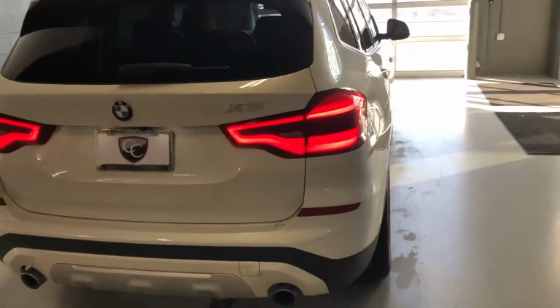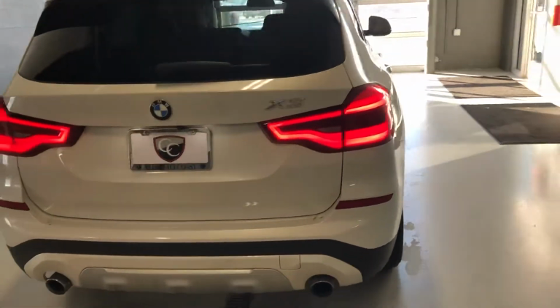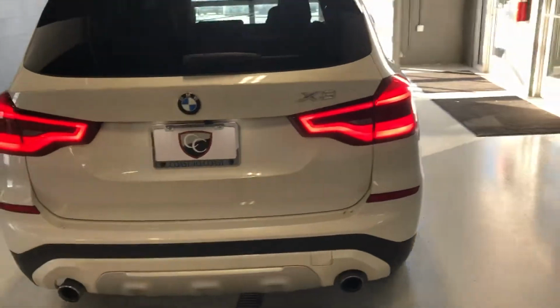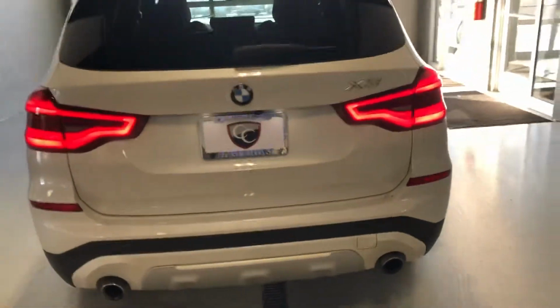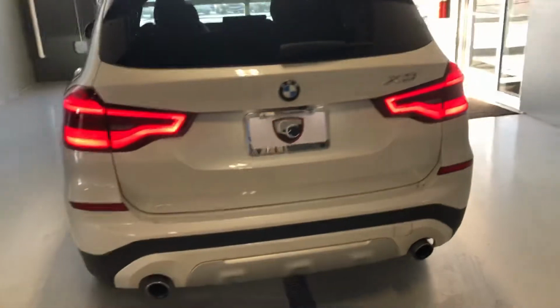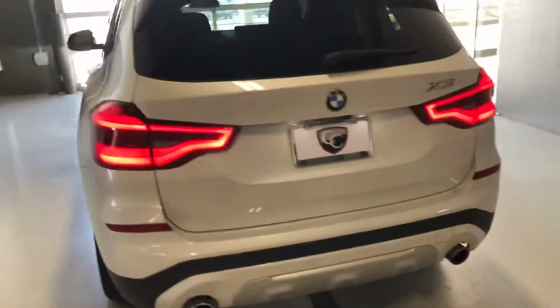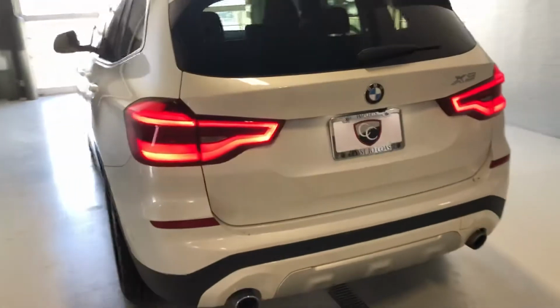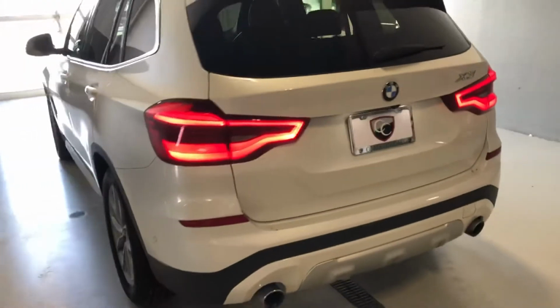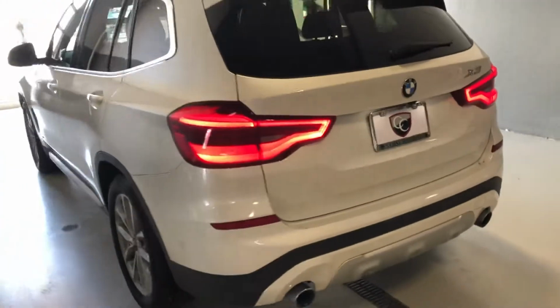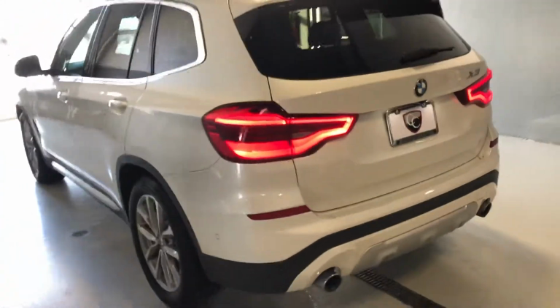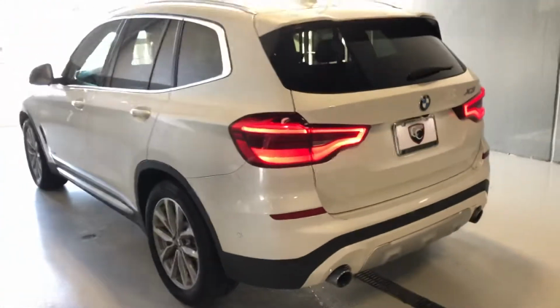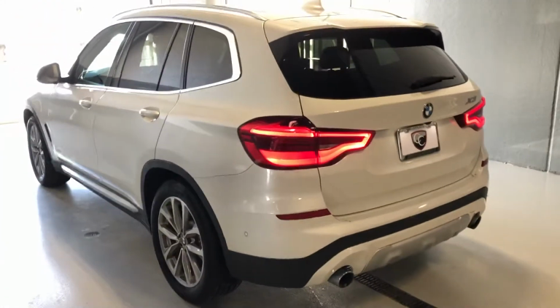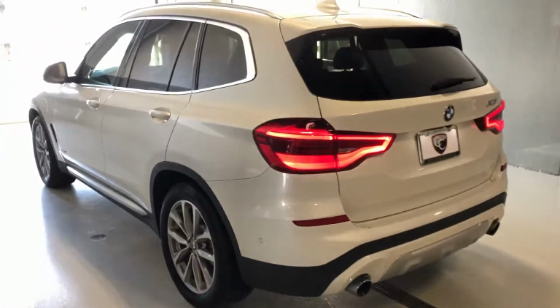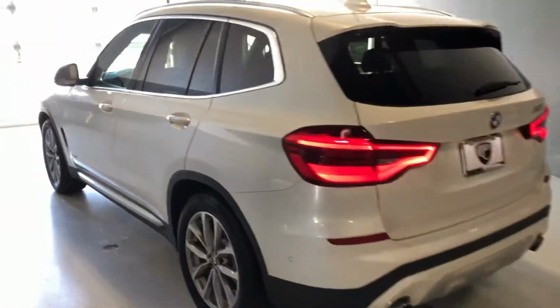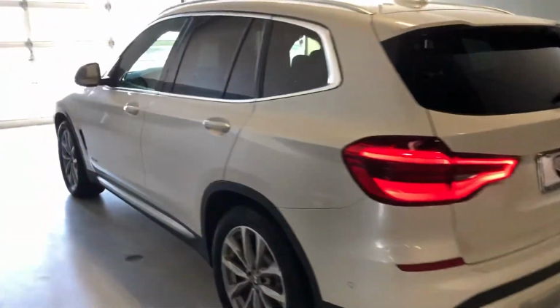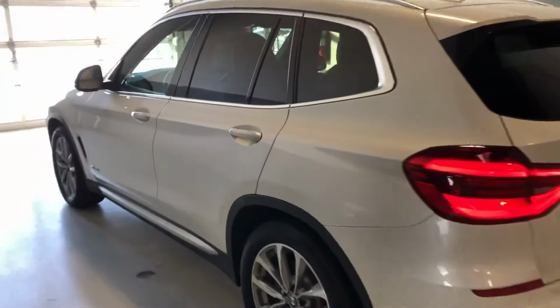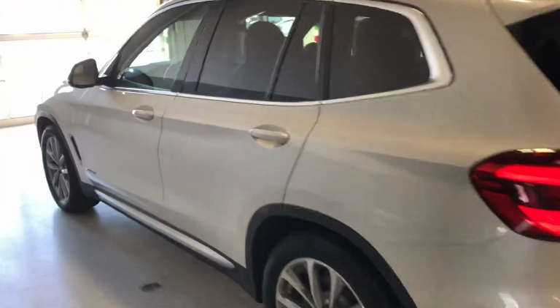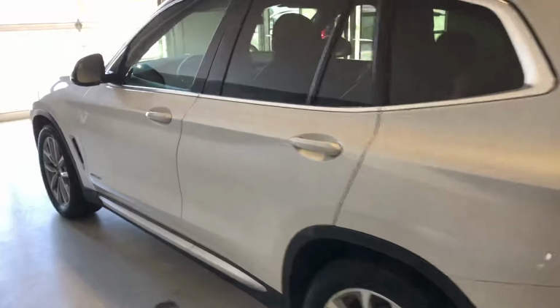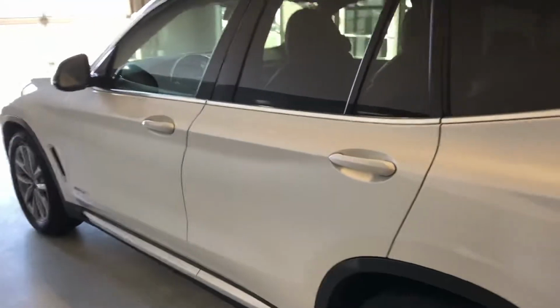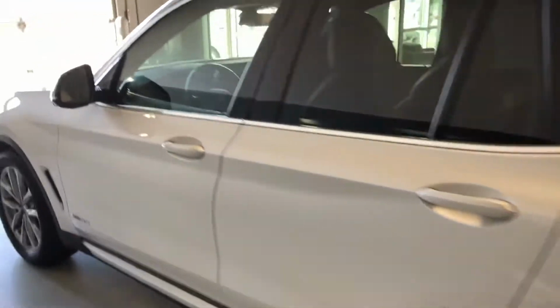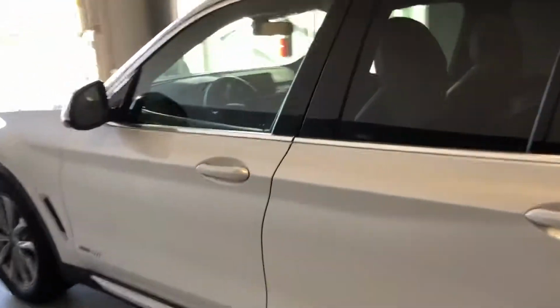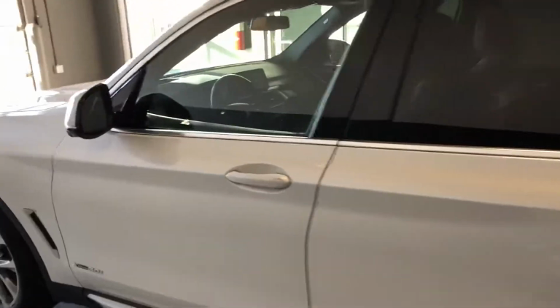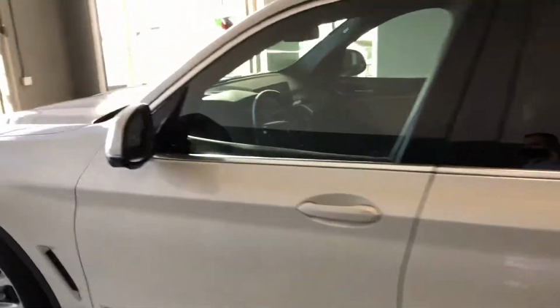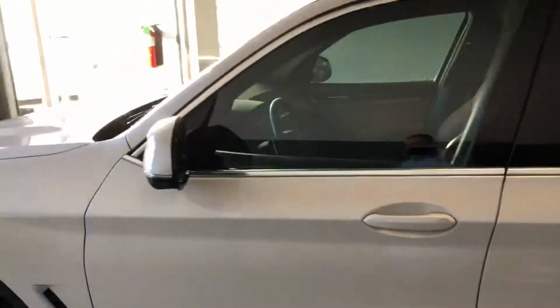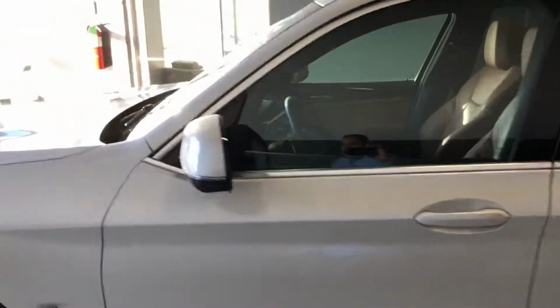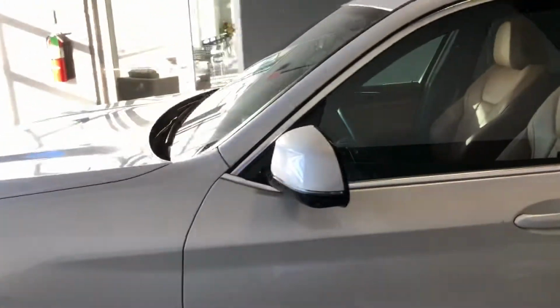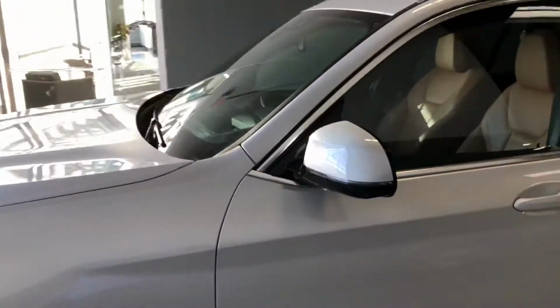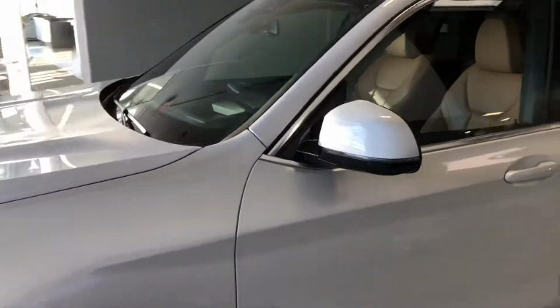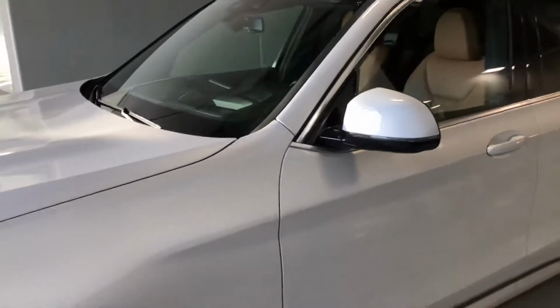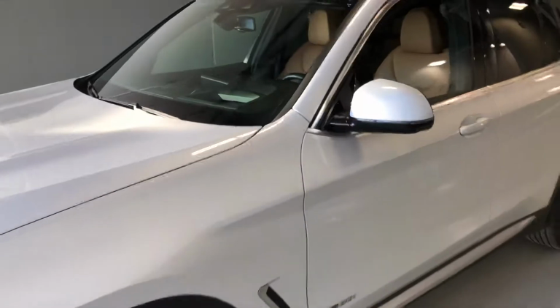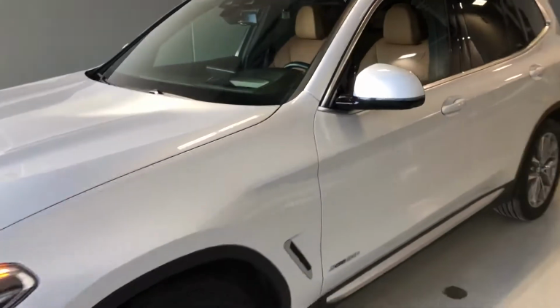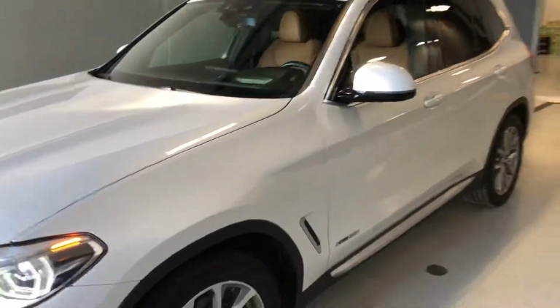Overall, one of my favorite mid-size SUVs right now. I think it far surpasses the Q5 and is definitely better than the GLC 300.